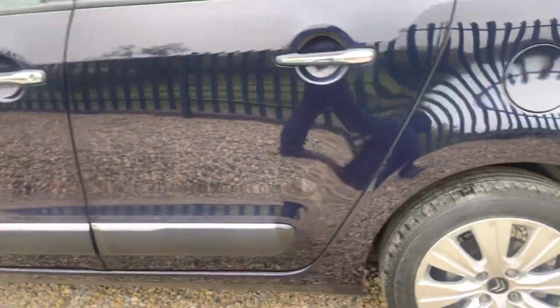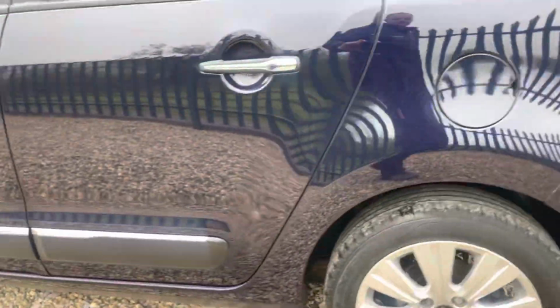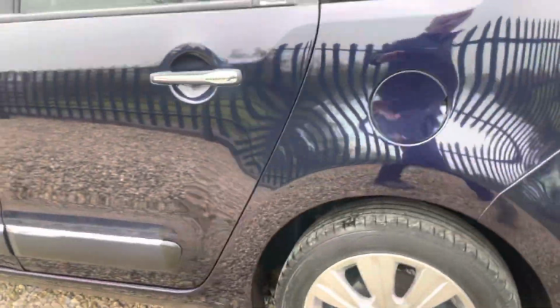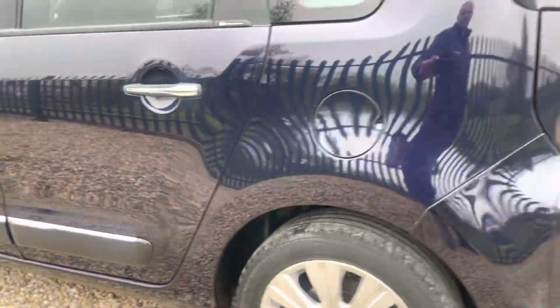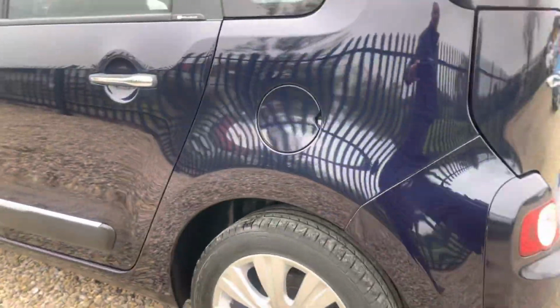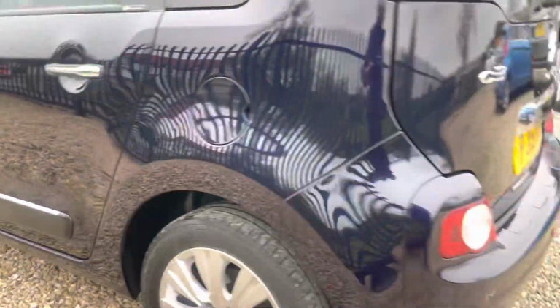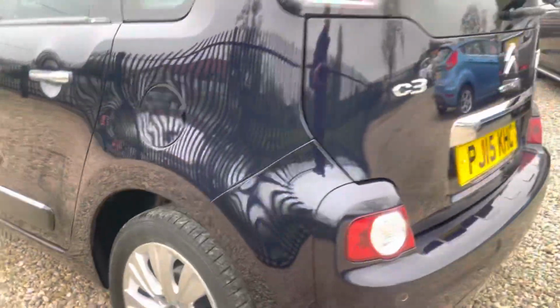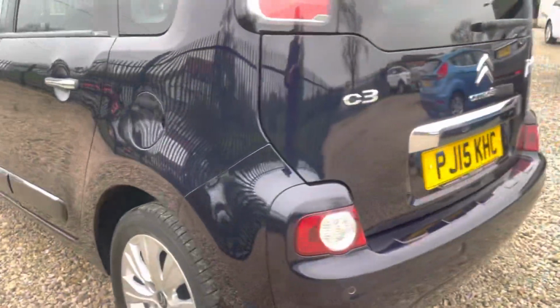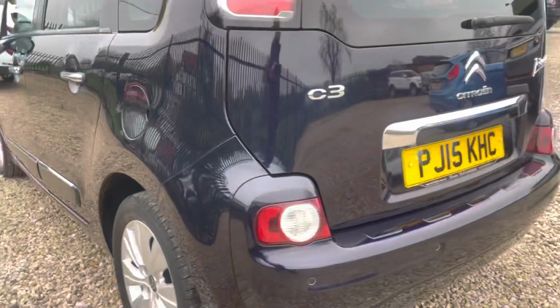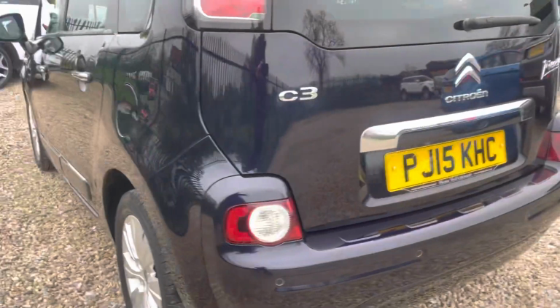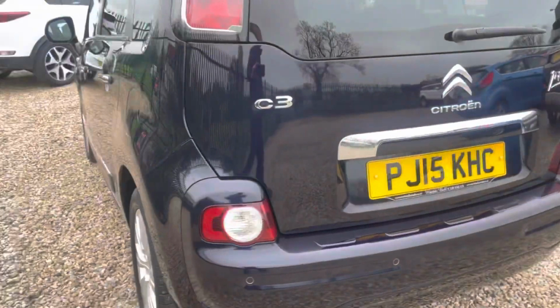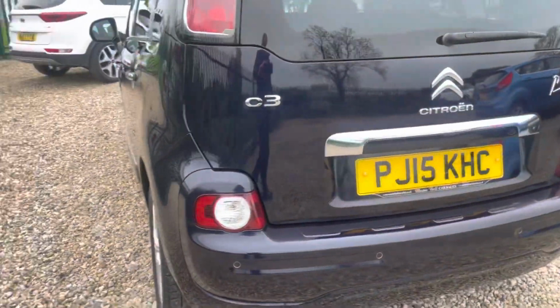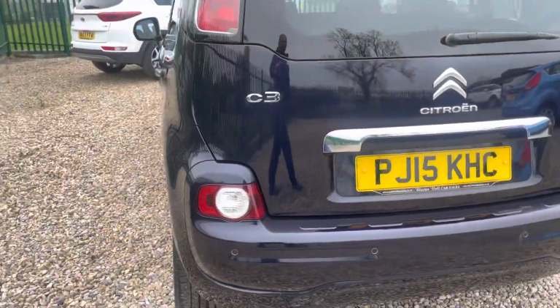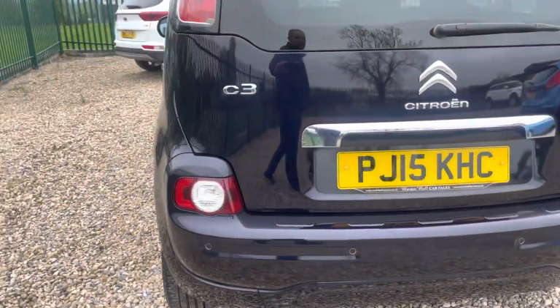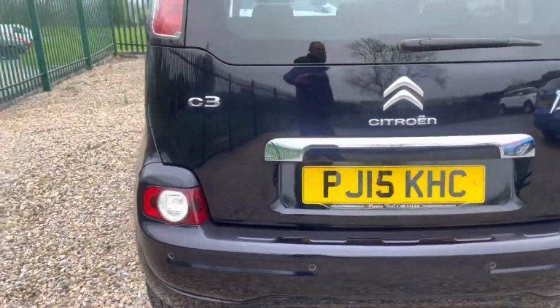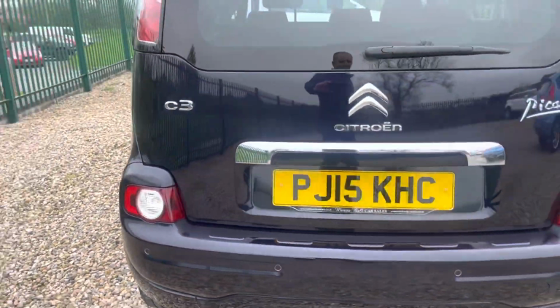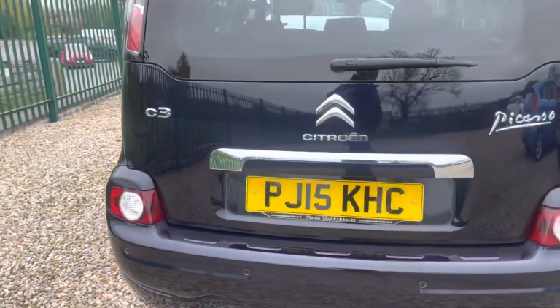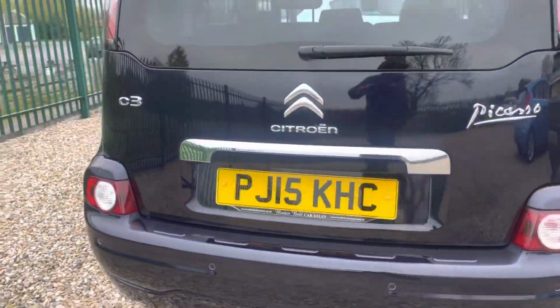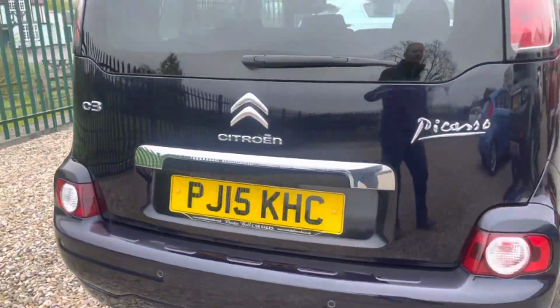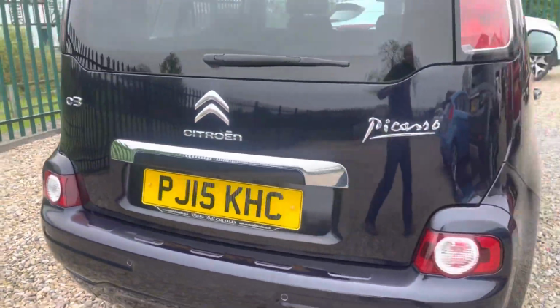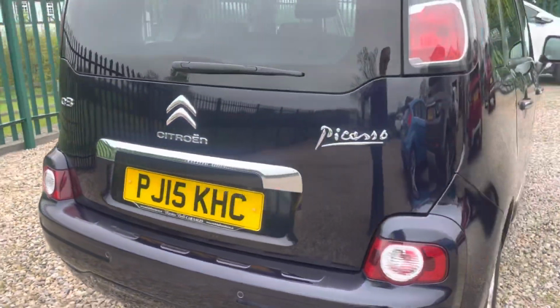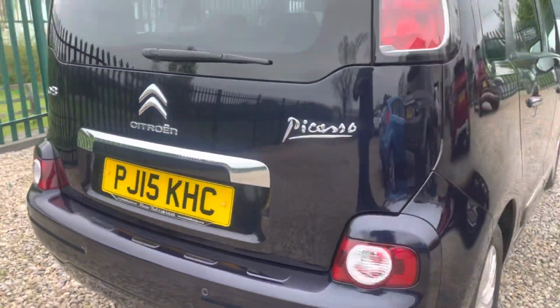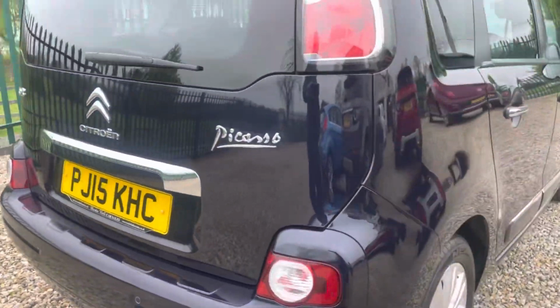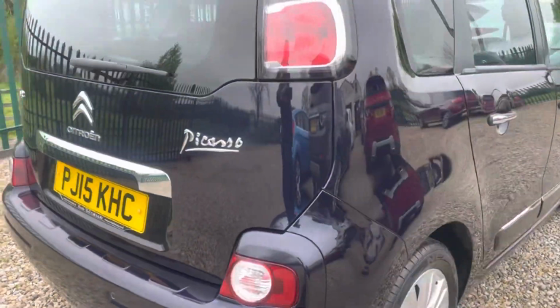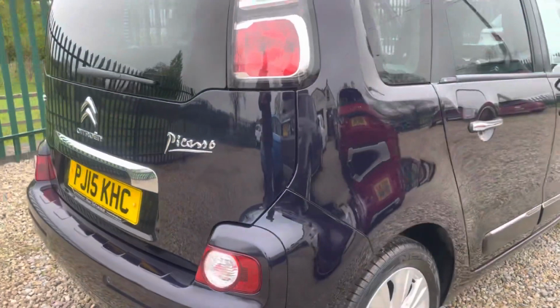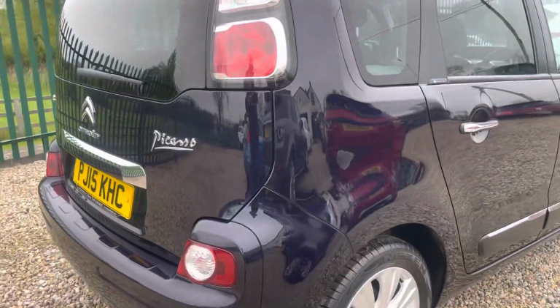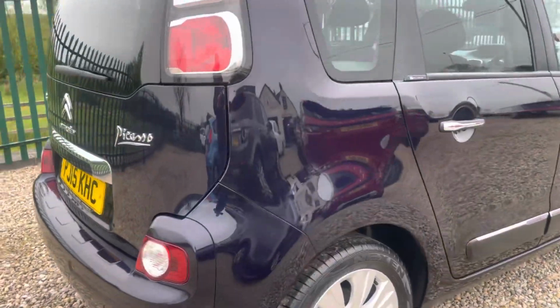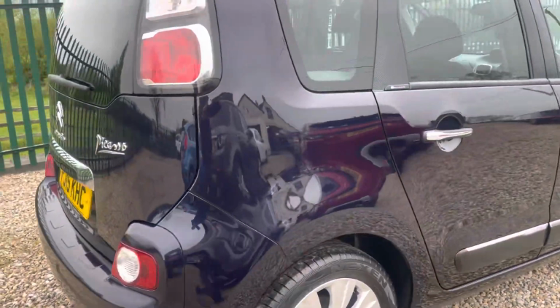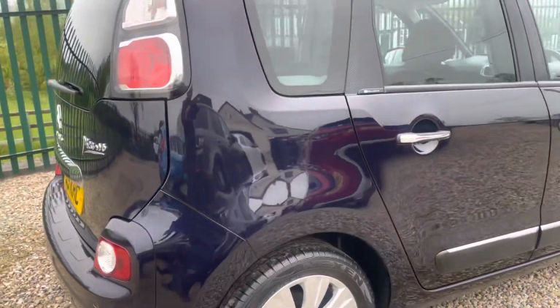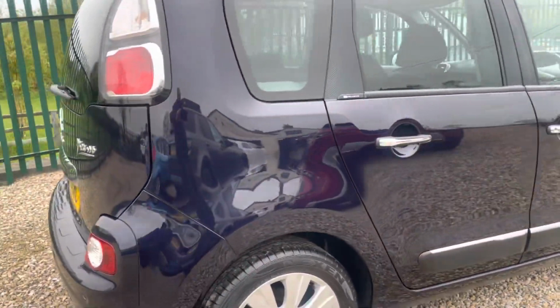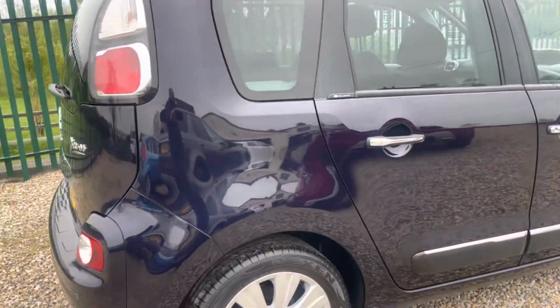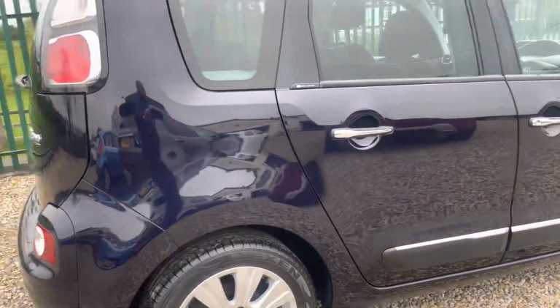What a pleasure to have found — finding automatics around this price range in the current climate is very difficult. It's difficult for us as dealers, never mind private buyers trying to find one.